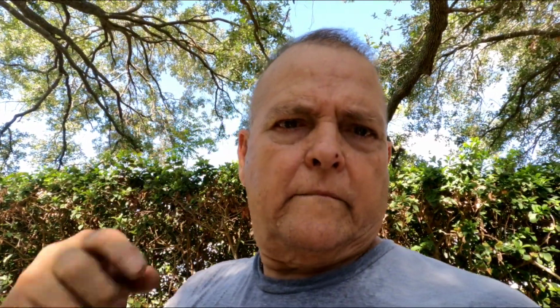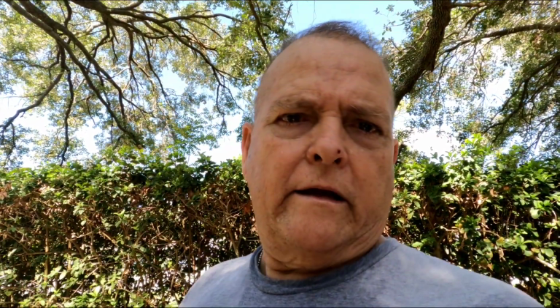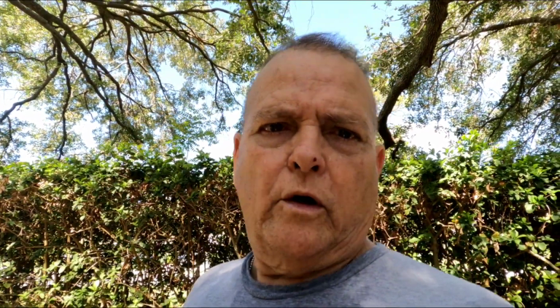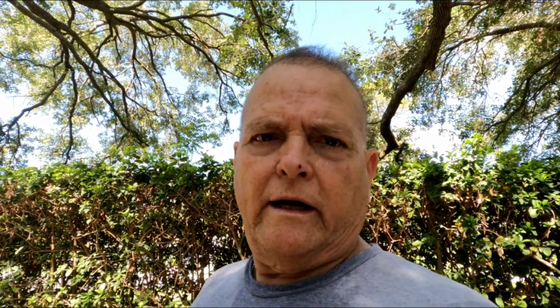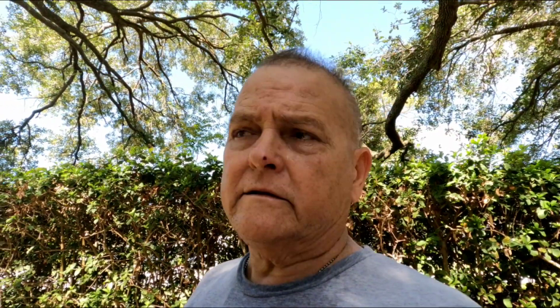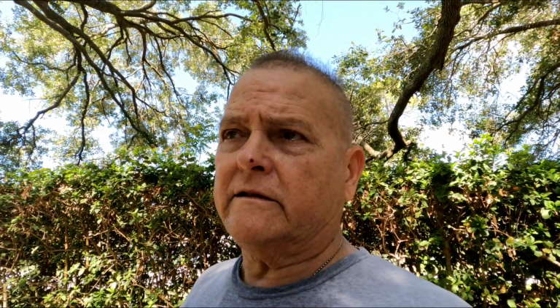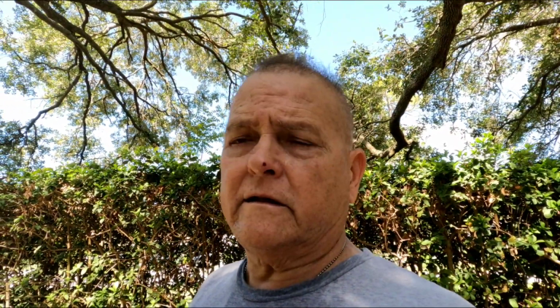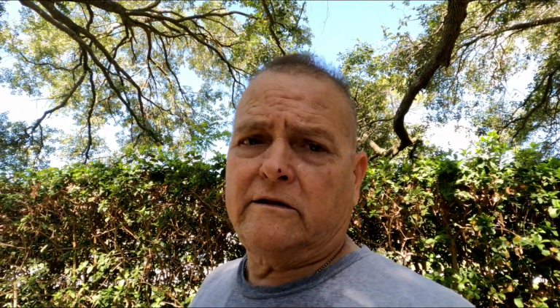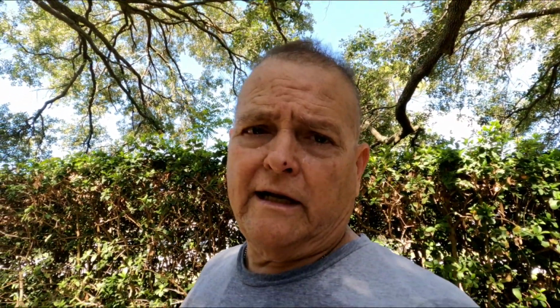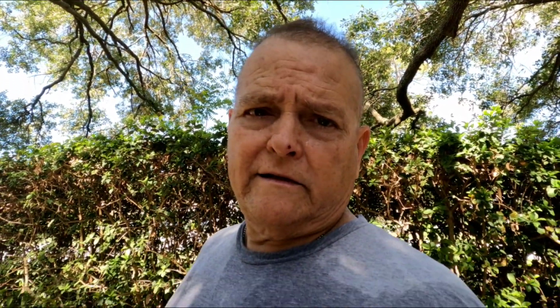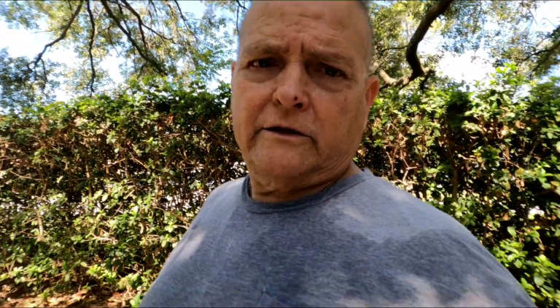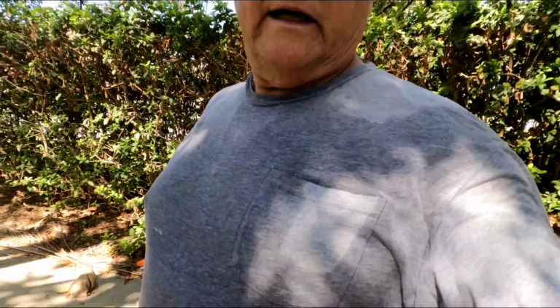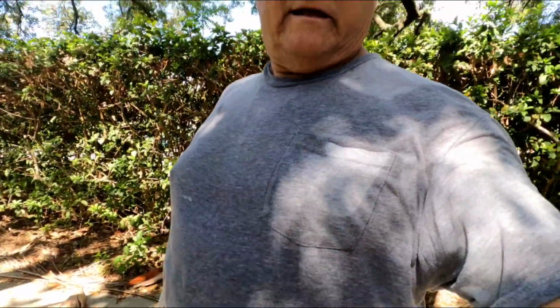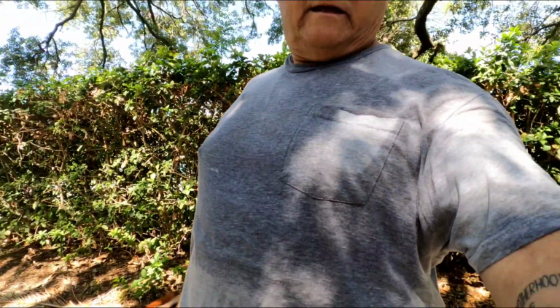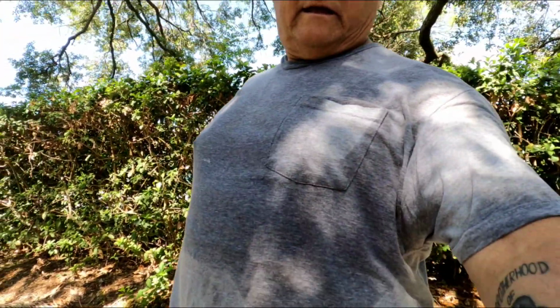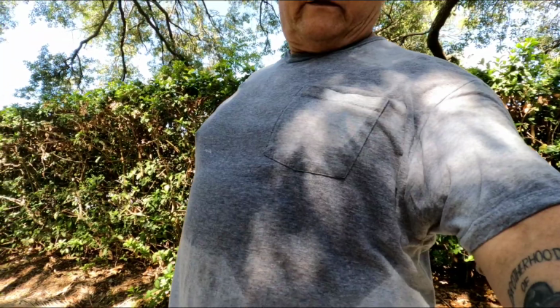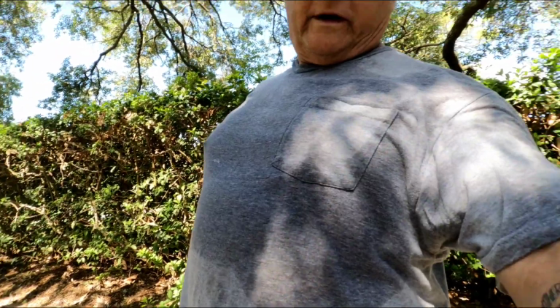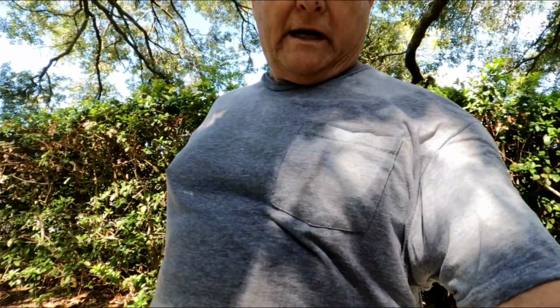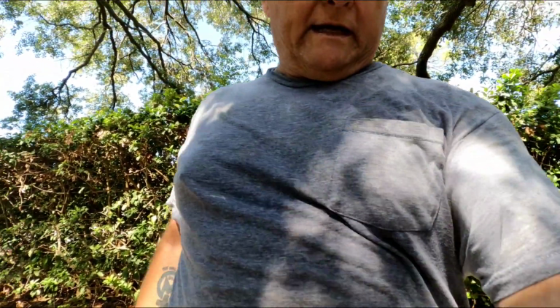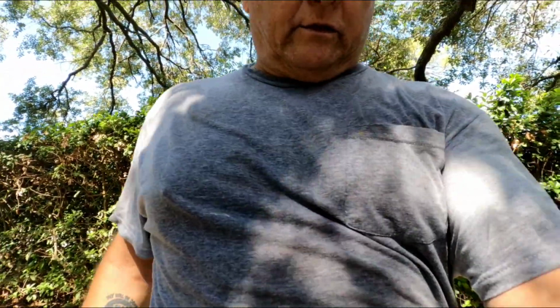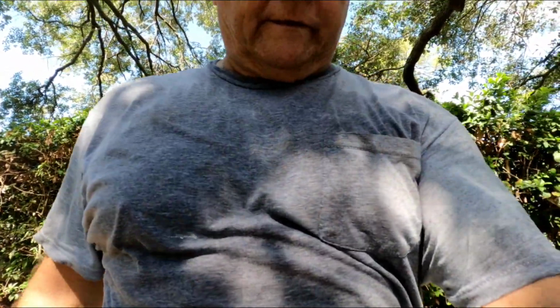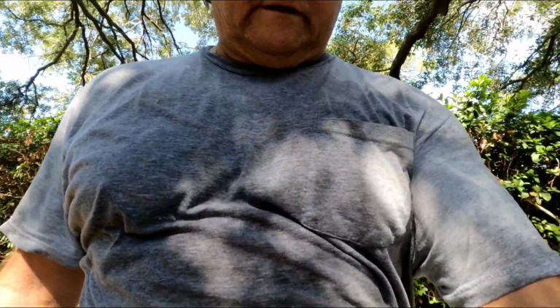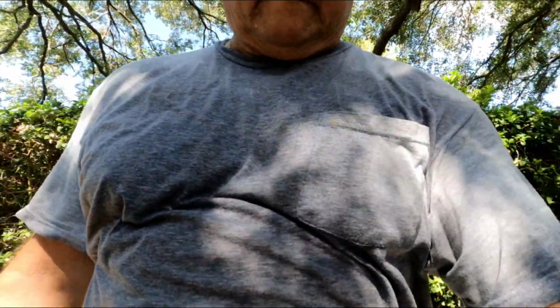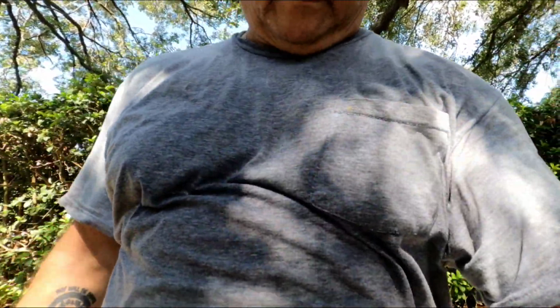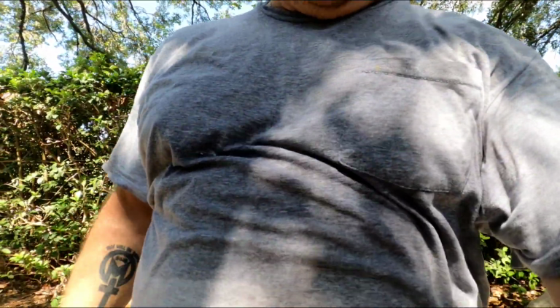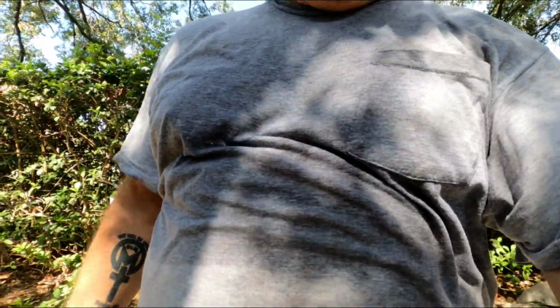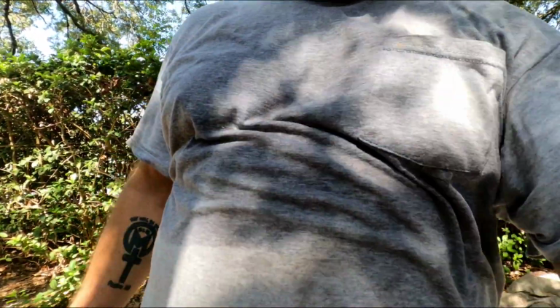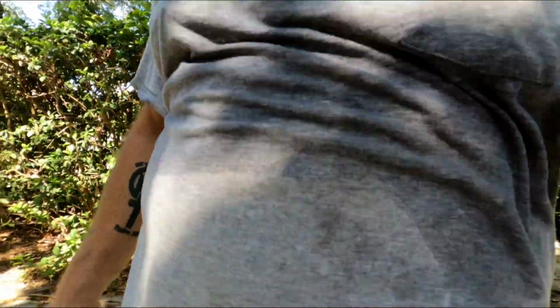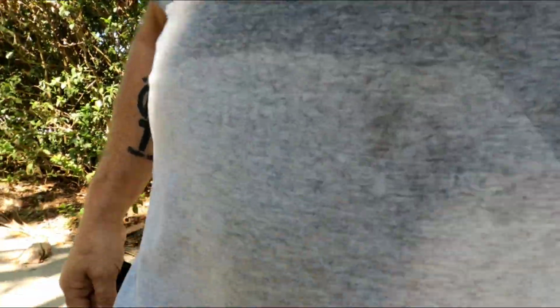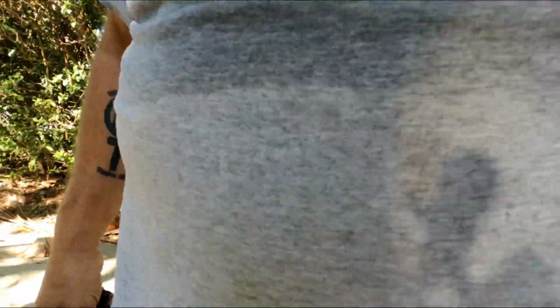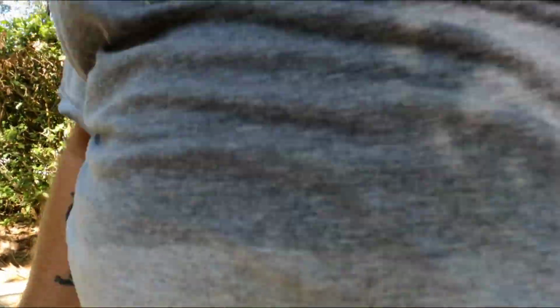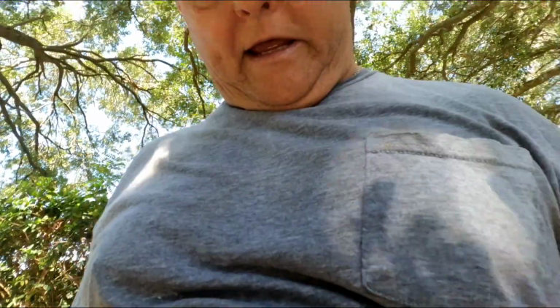Hey, good morning guys. This is Johnny Sunshine sweating my ass off in Florida, soaking wet.